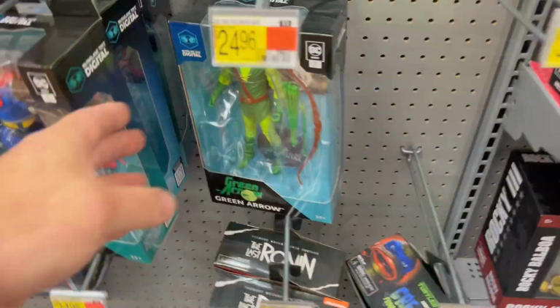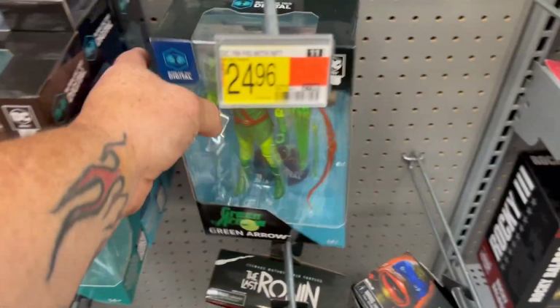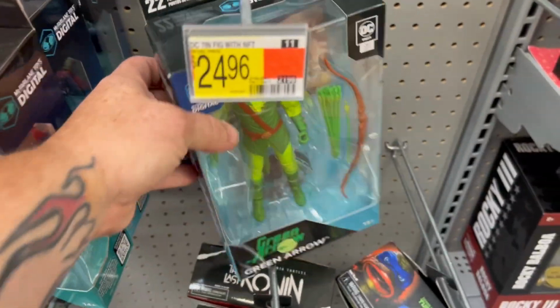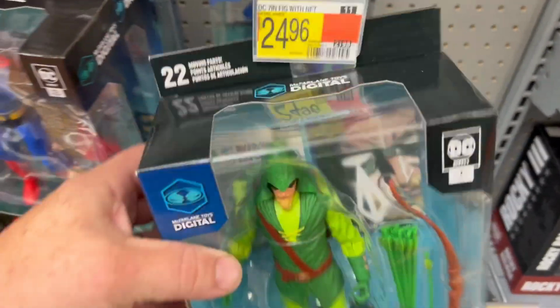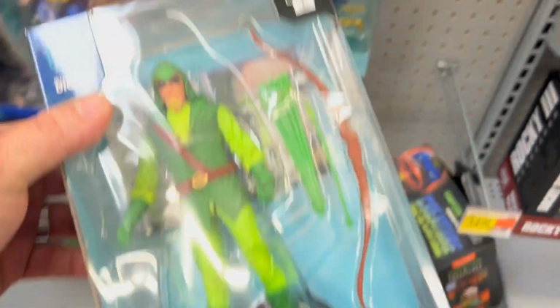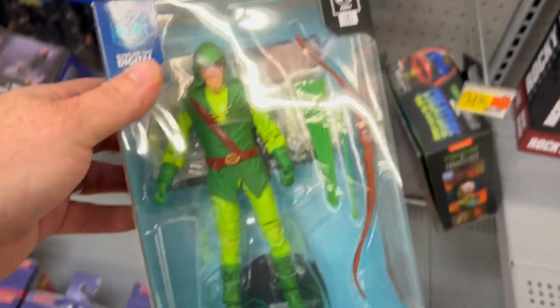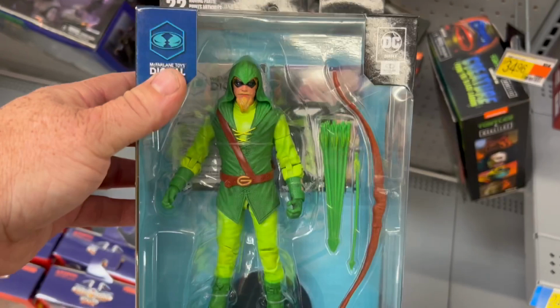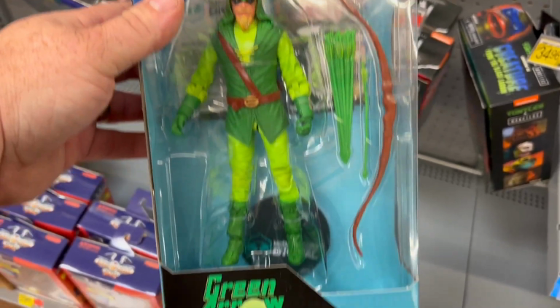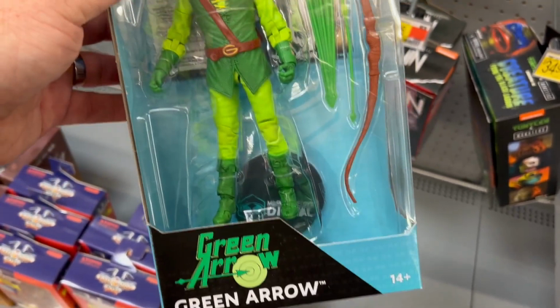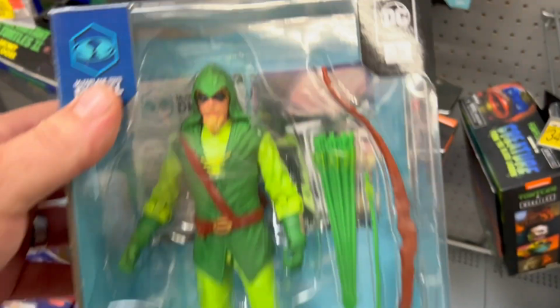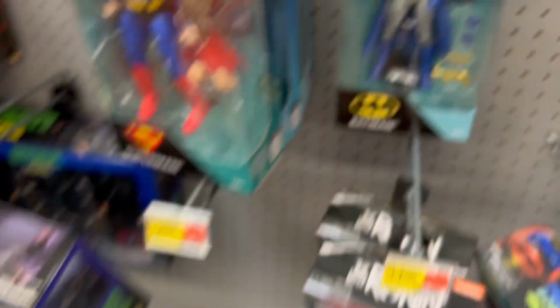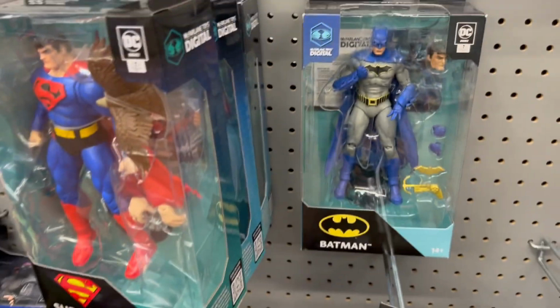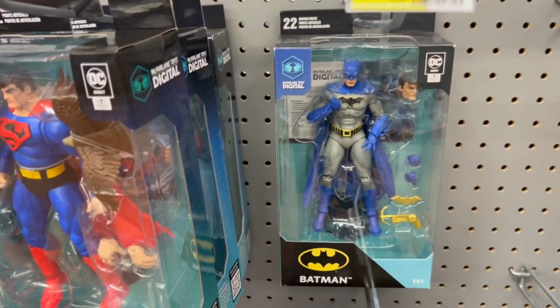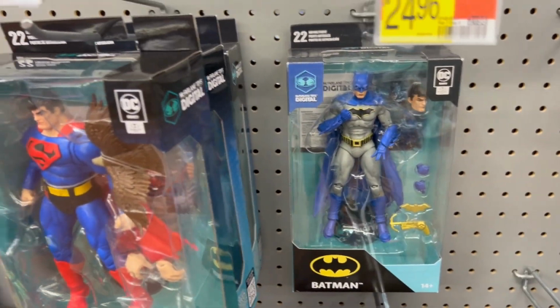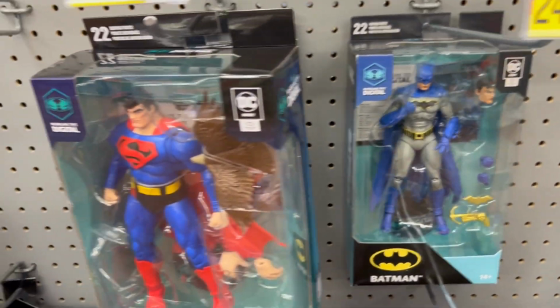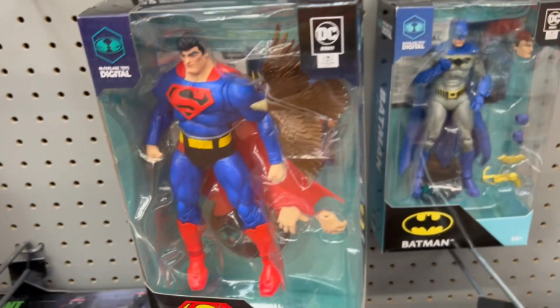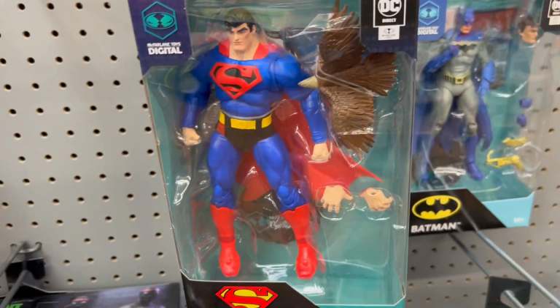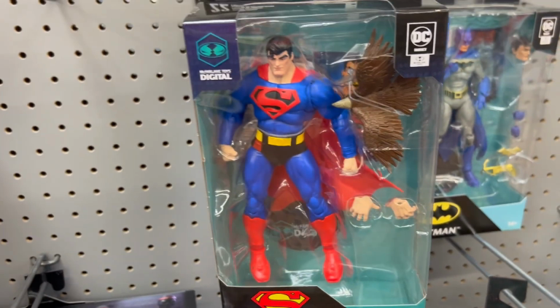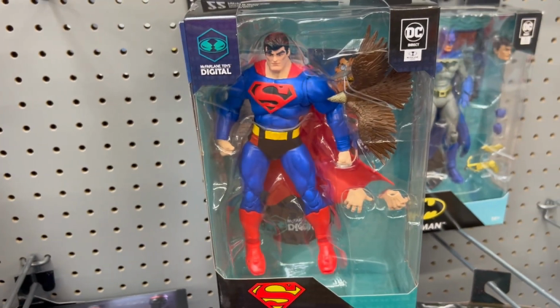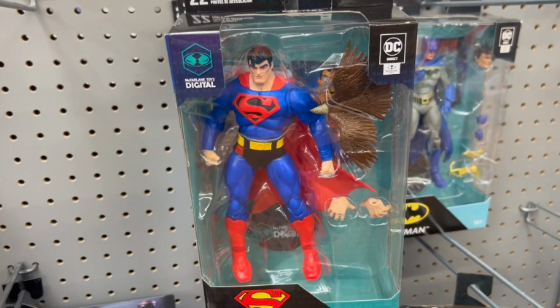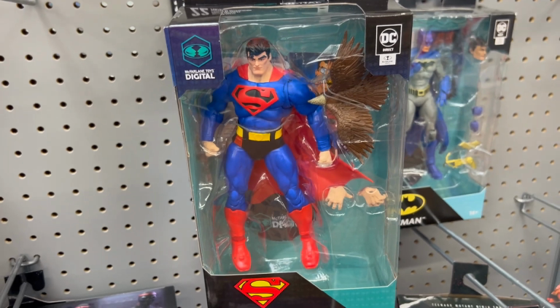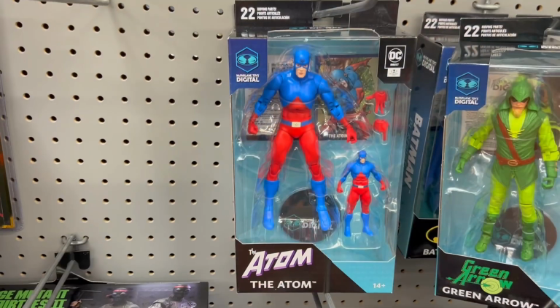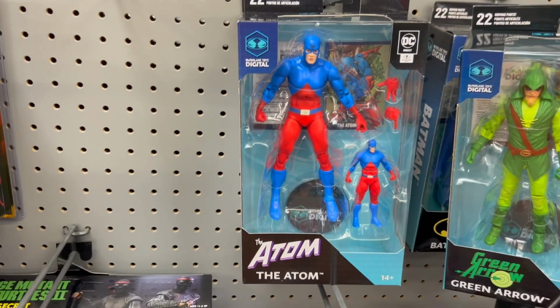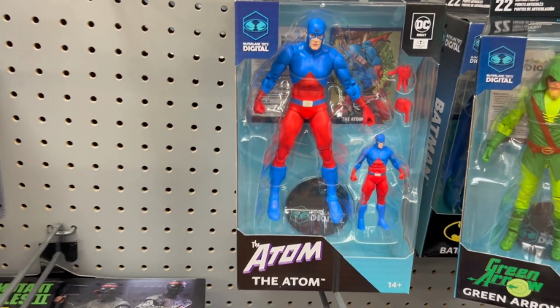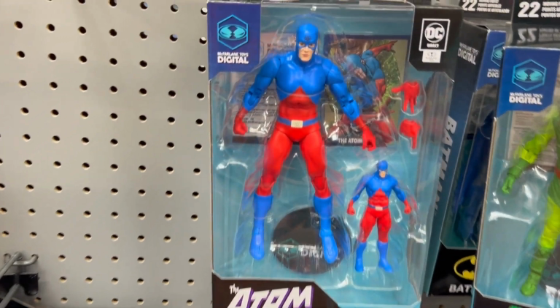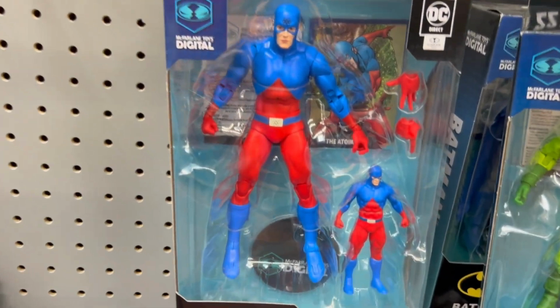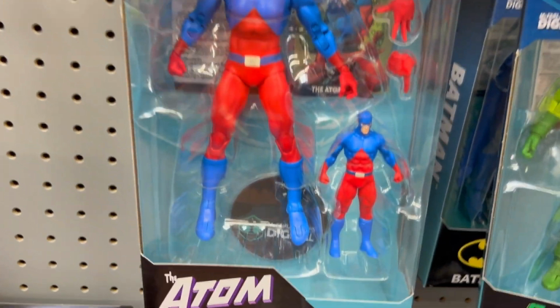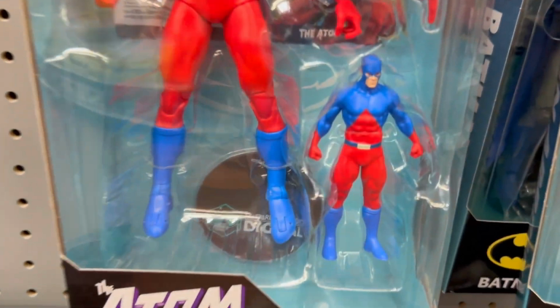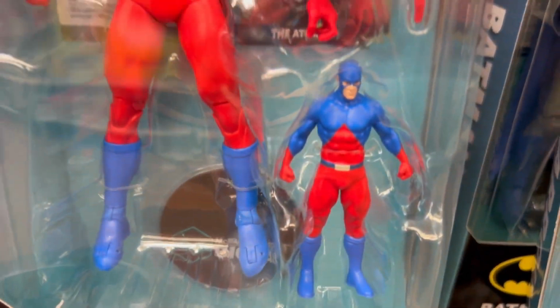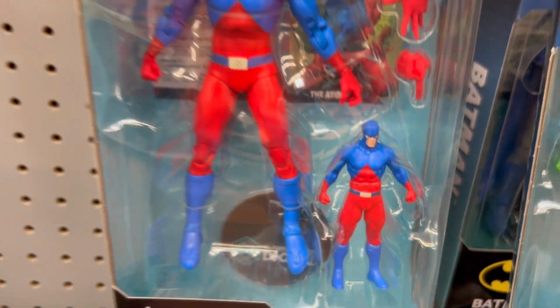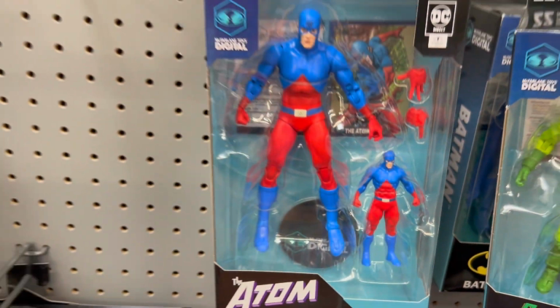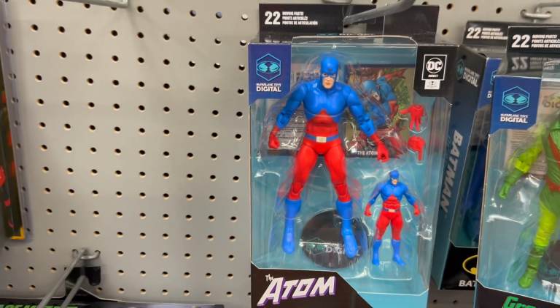We've got these new McFarlane Digitals. There's a Green Arrow. We've seen Batman a few times. Check out this Superman. We've got the Atom. Very cool.